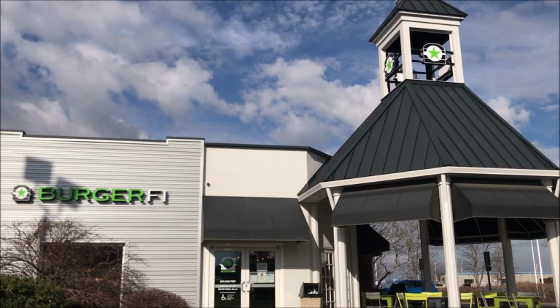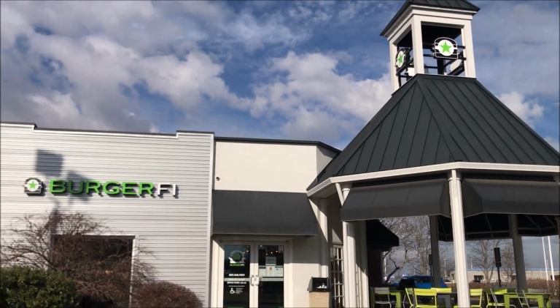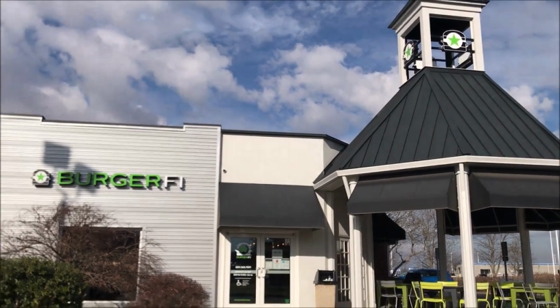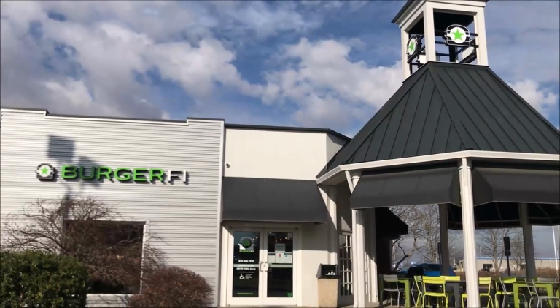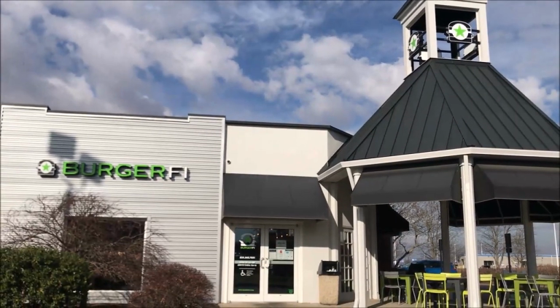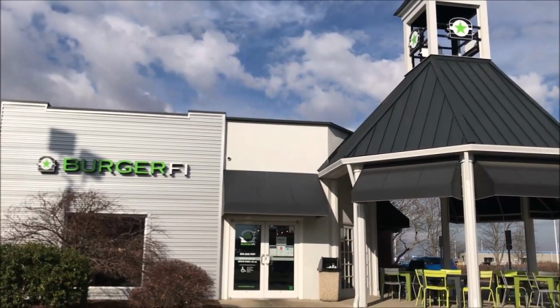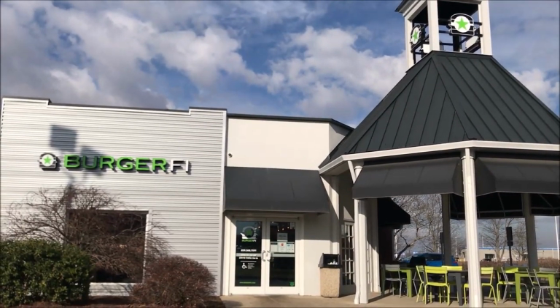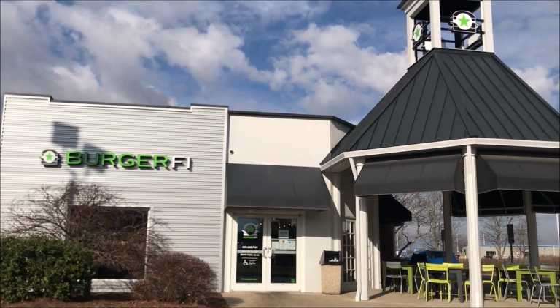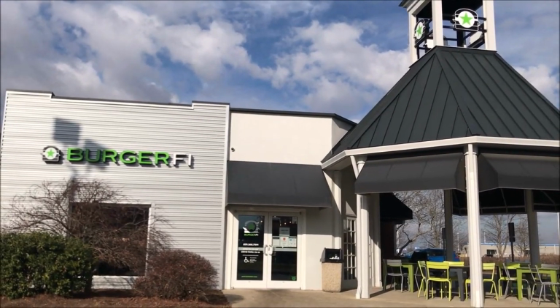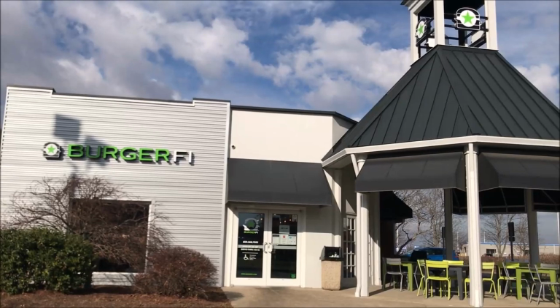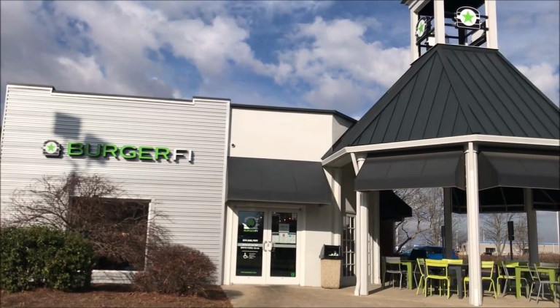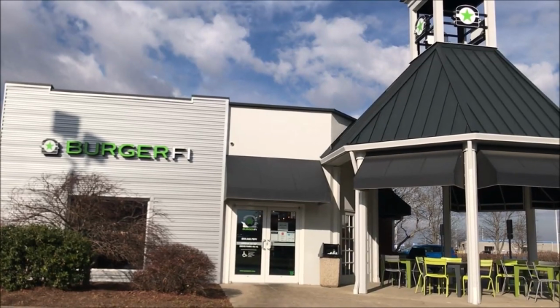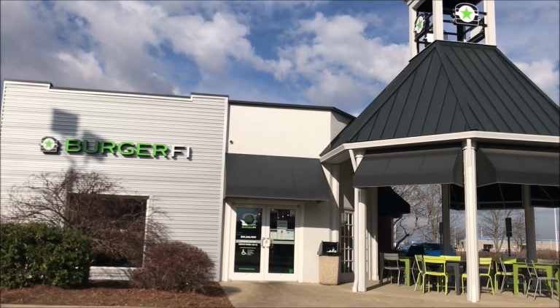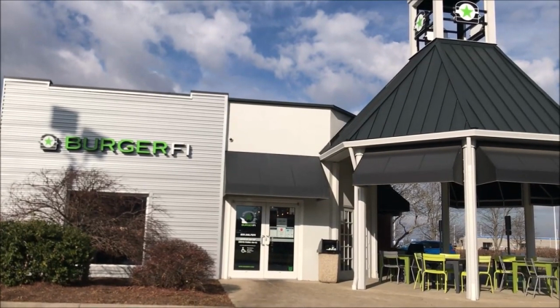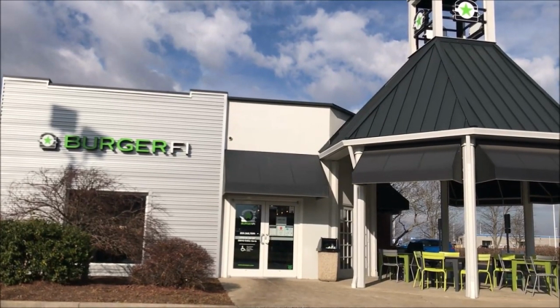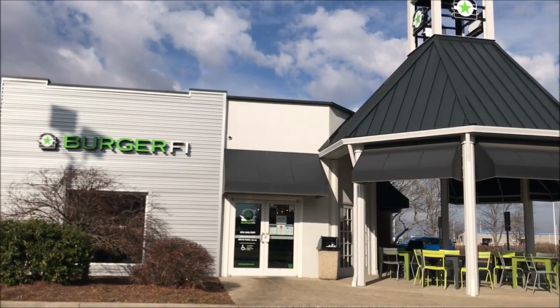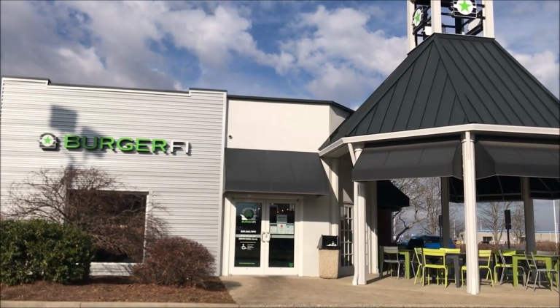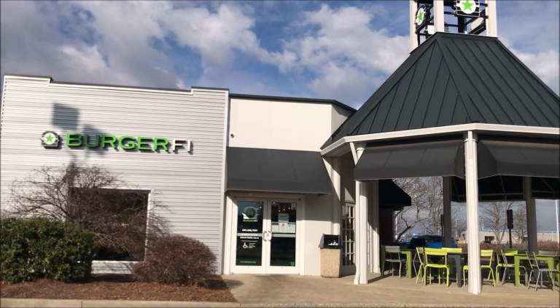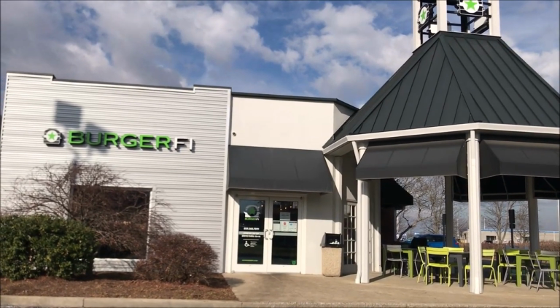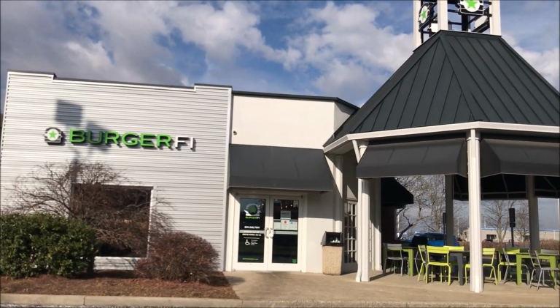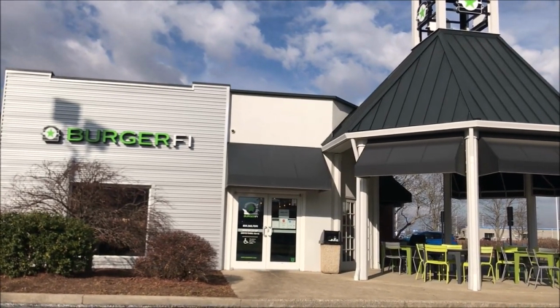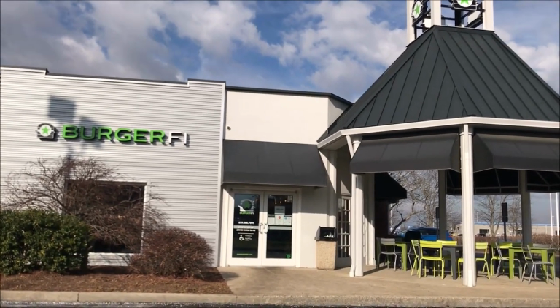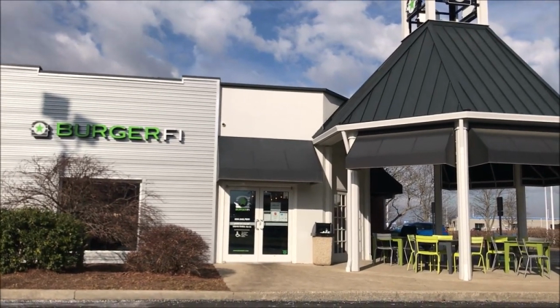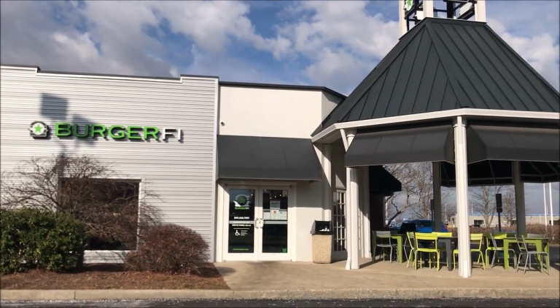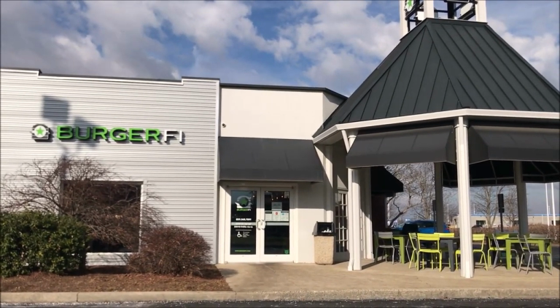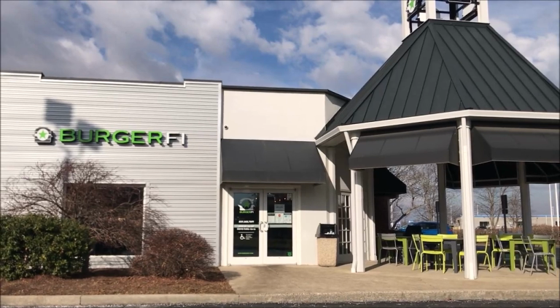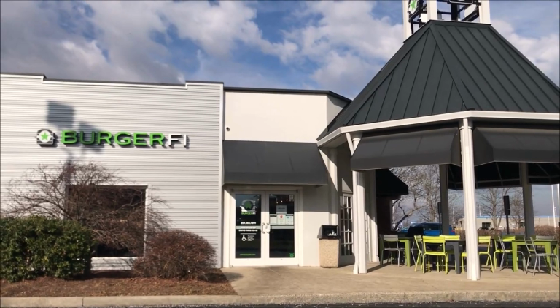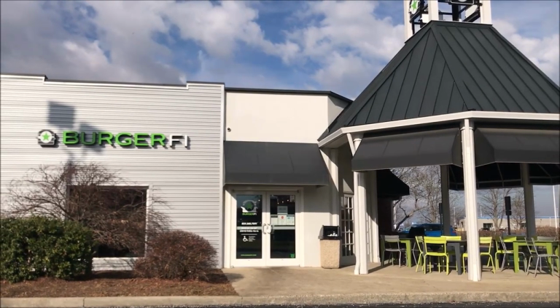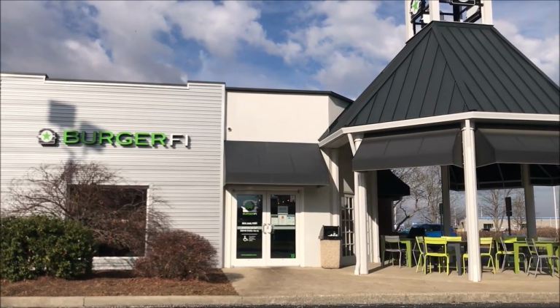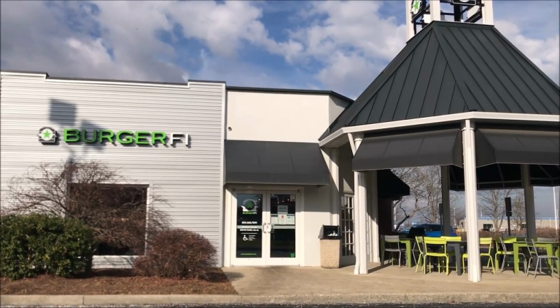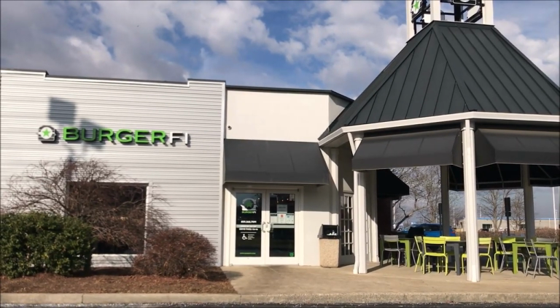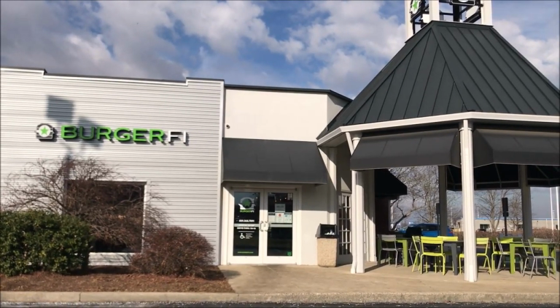Hey guys, welcome to another Lunchtime Review. Today I'm going to try this BurgerFi. This is a fairly new one in Lexington. We haven't had one of these for a while. So I'm going to get my camera set up and go through drive-thru and we'll see what we get.